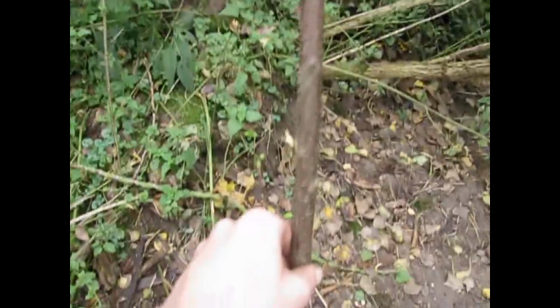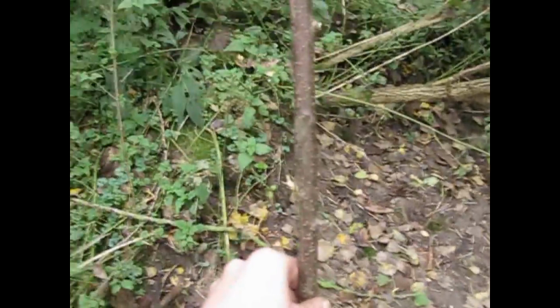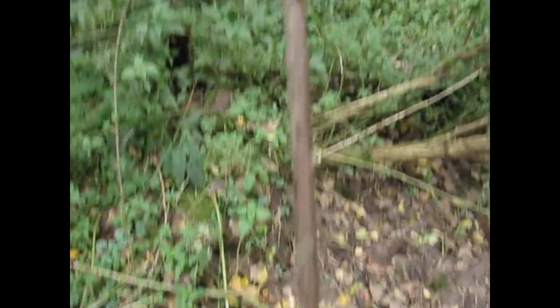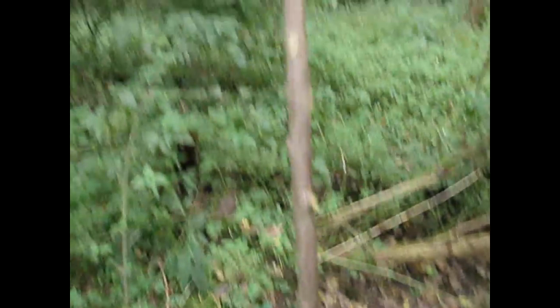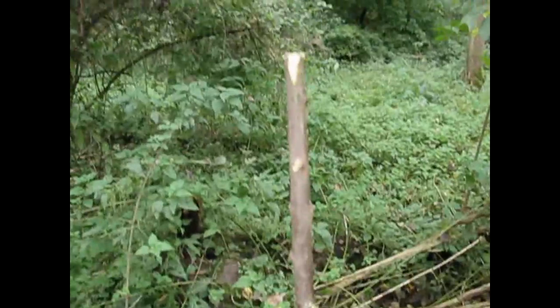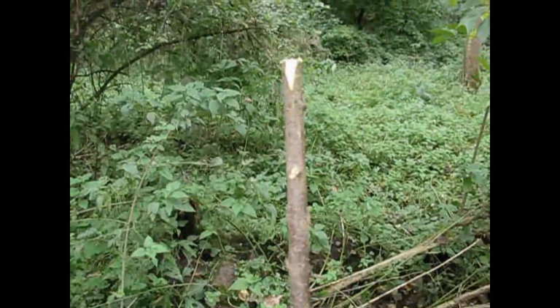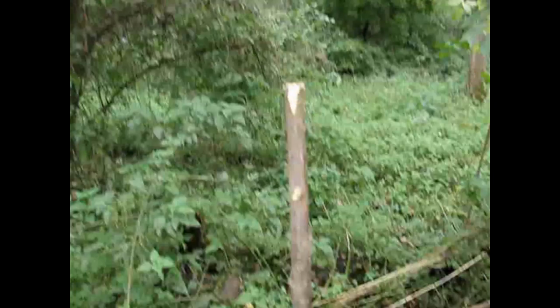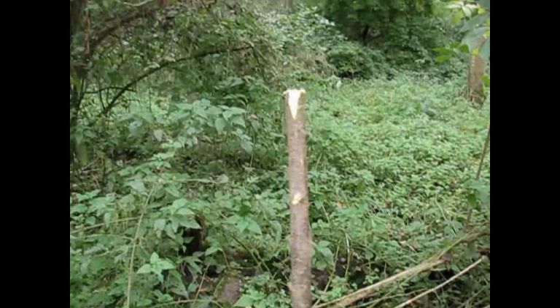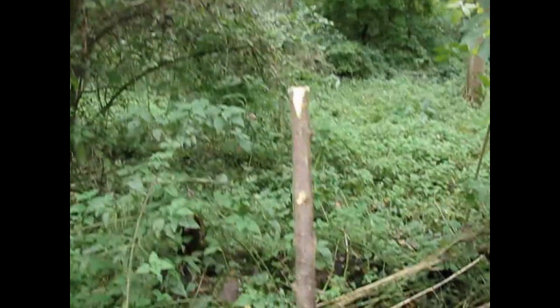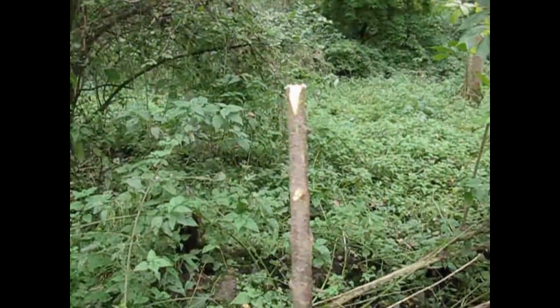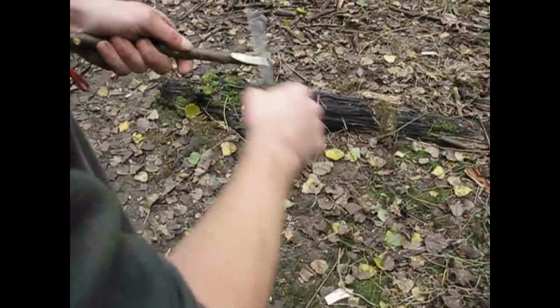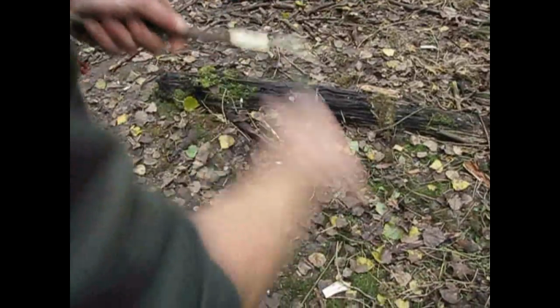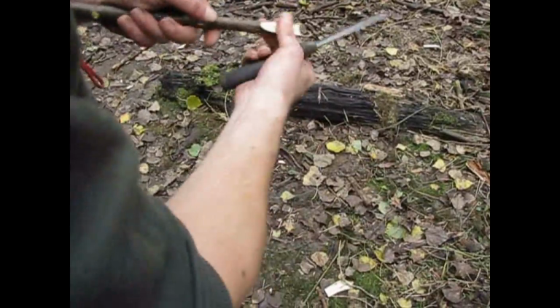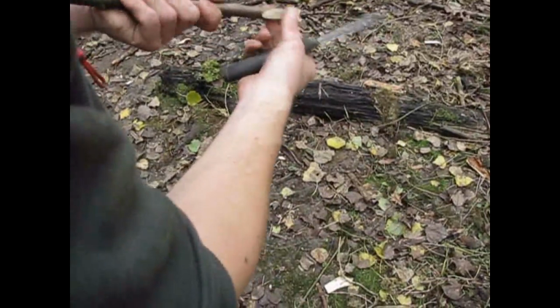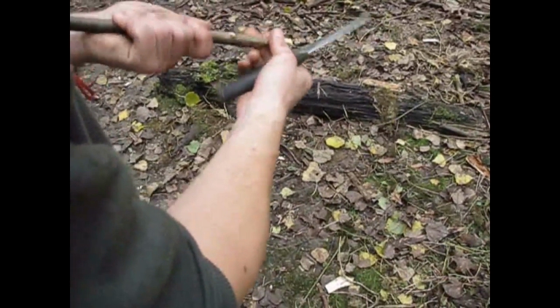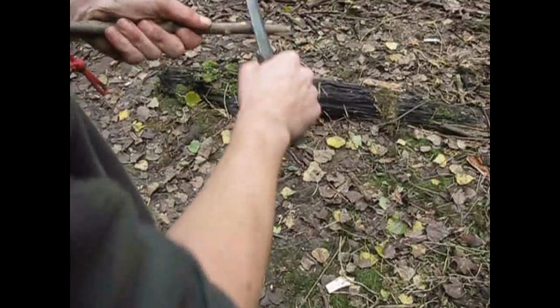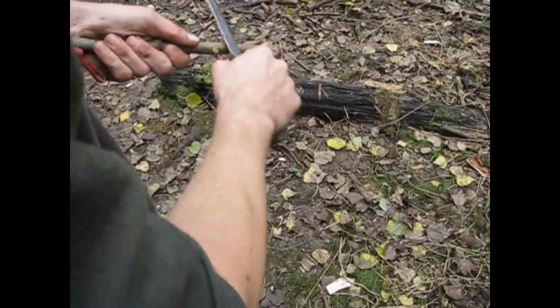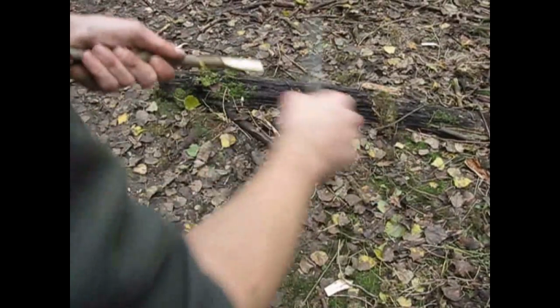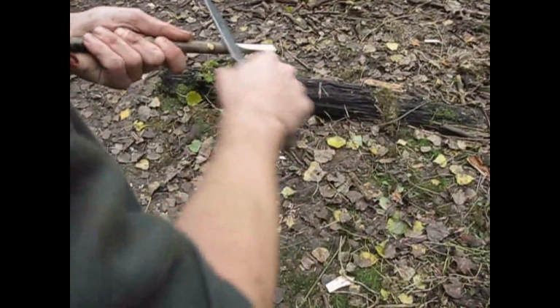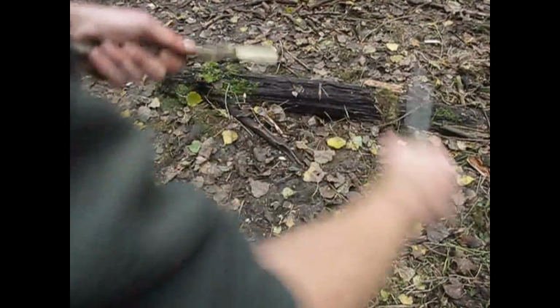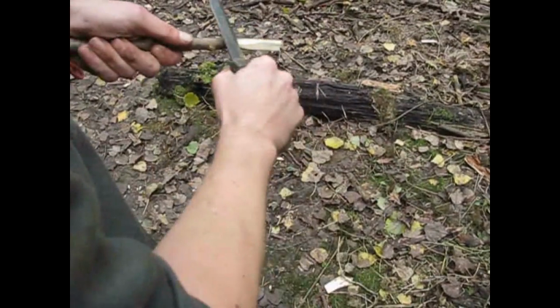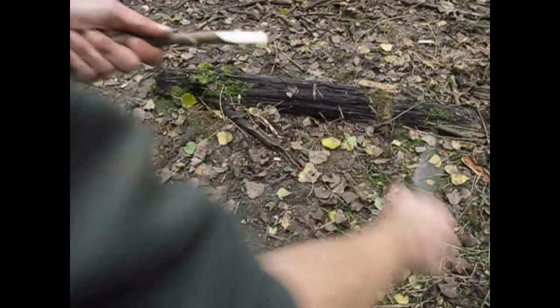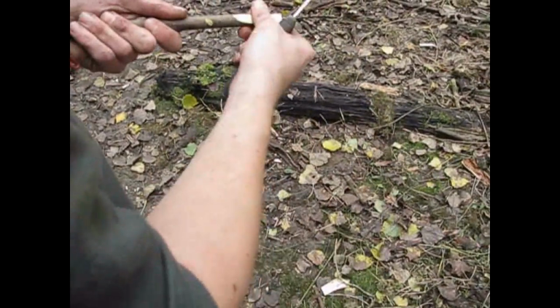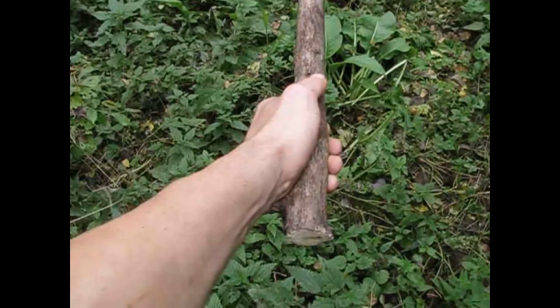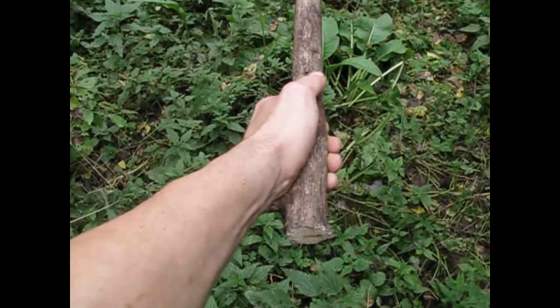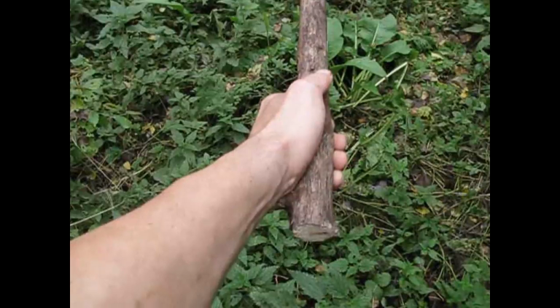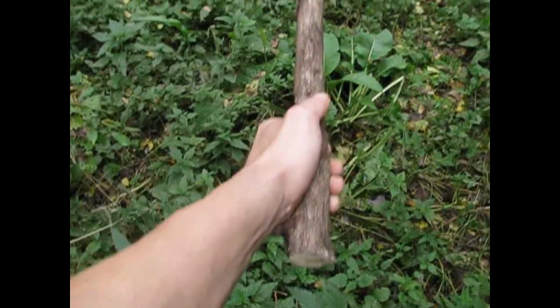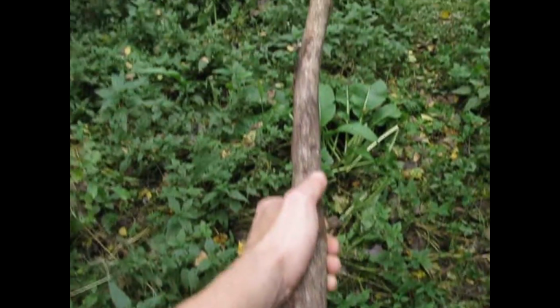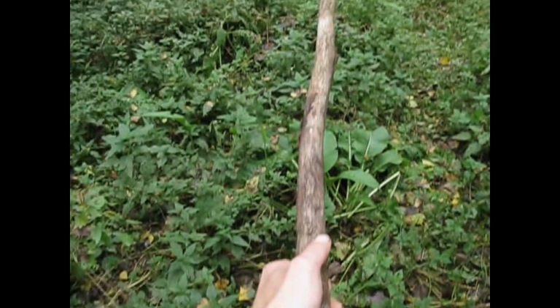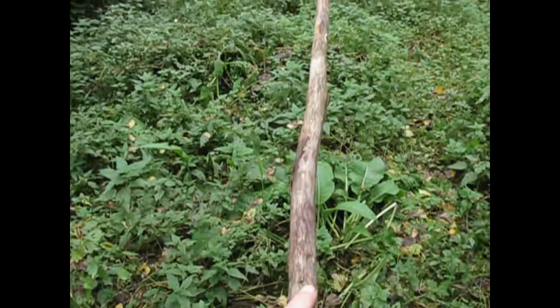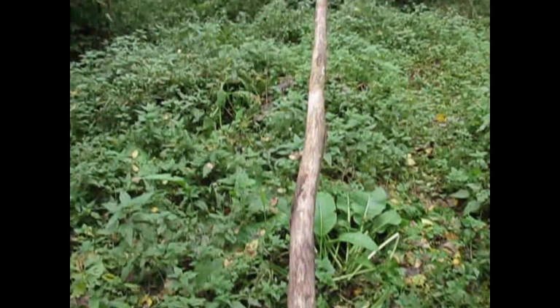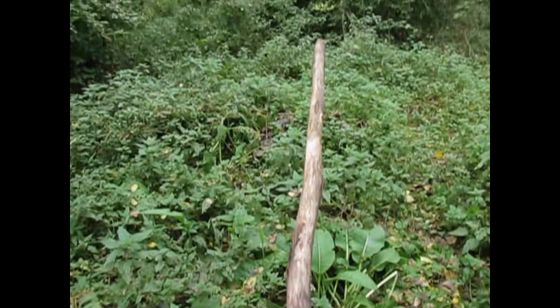Now we need a thin branch — this is really important — and I have to do some carving. This will be our trigger stick and it has to be quite long. Now I have to make a notch.